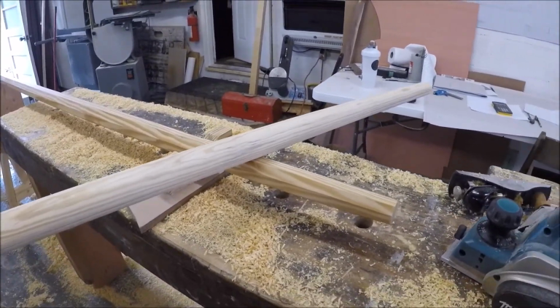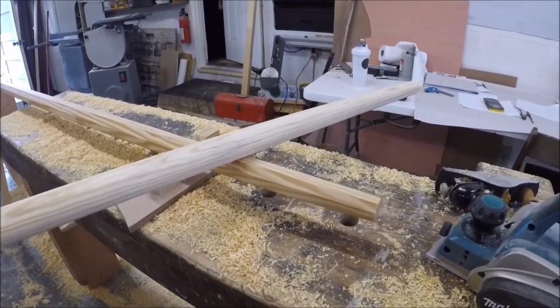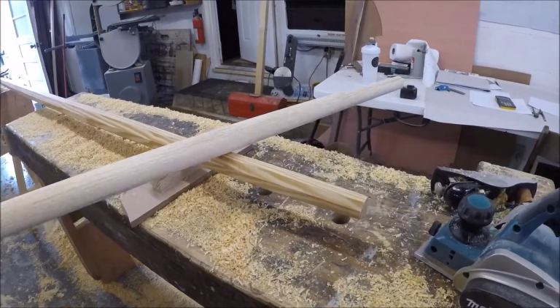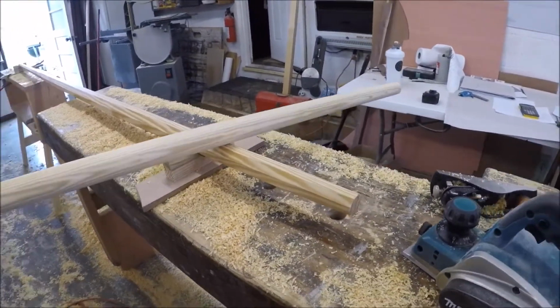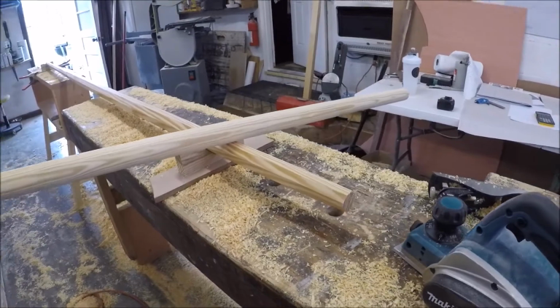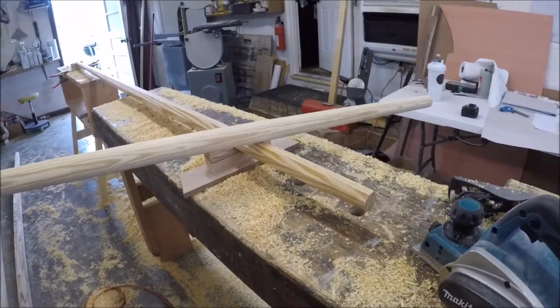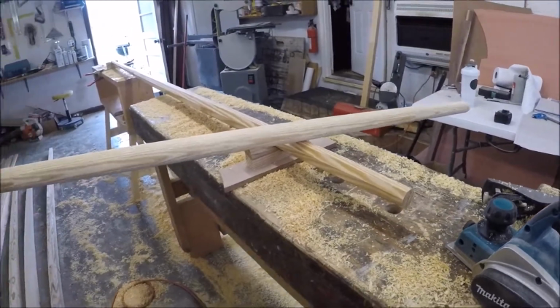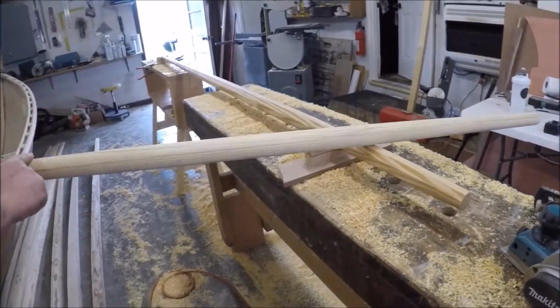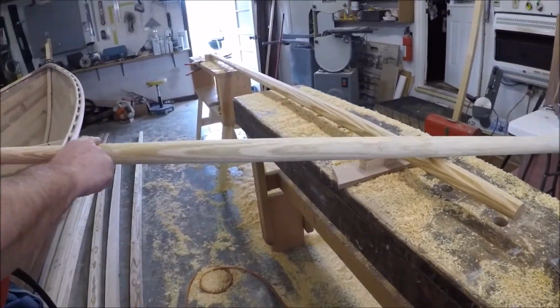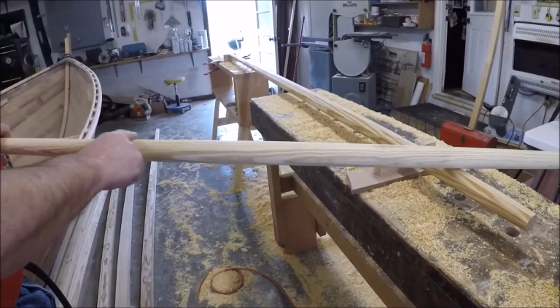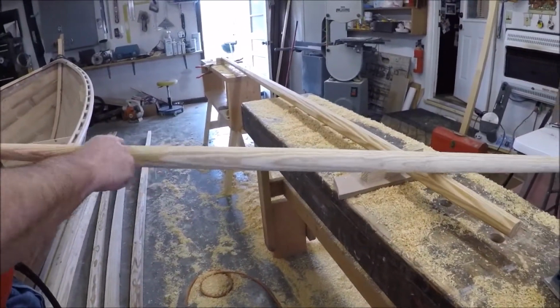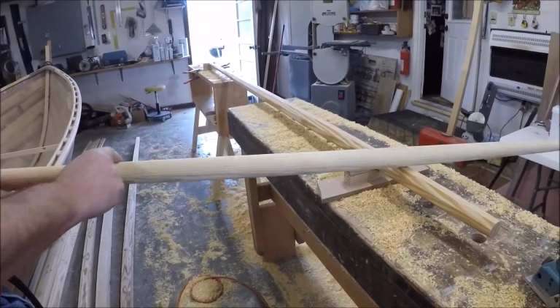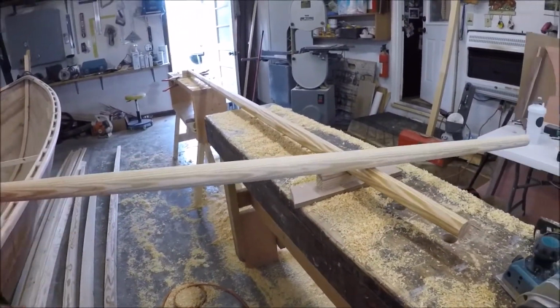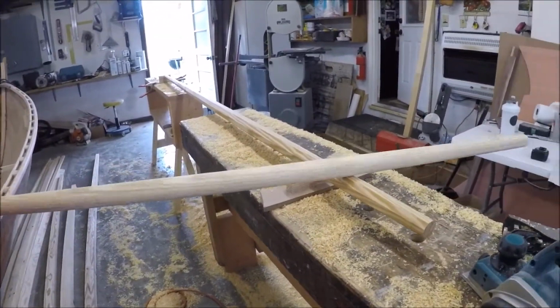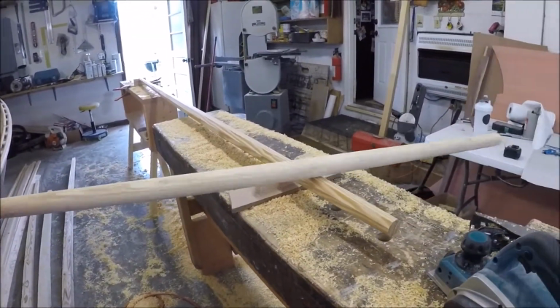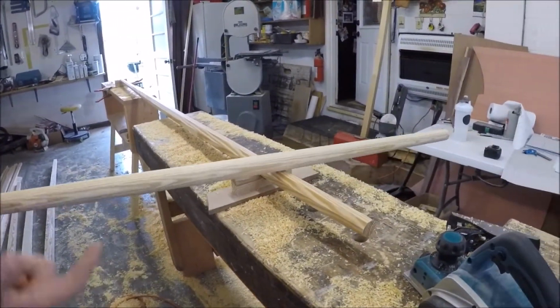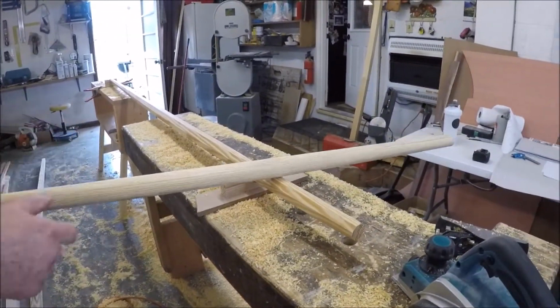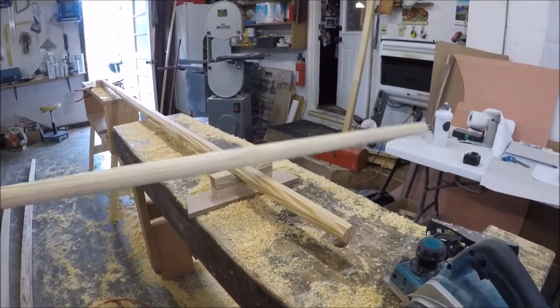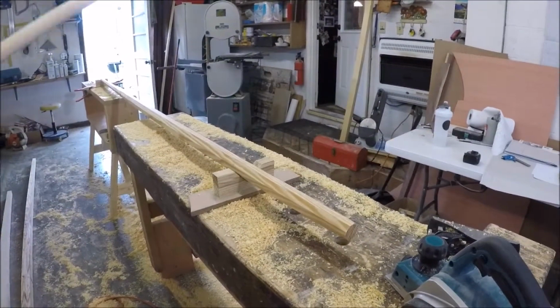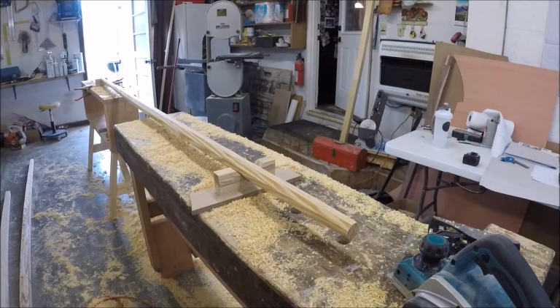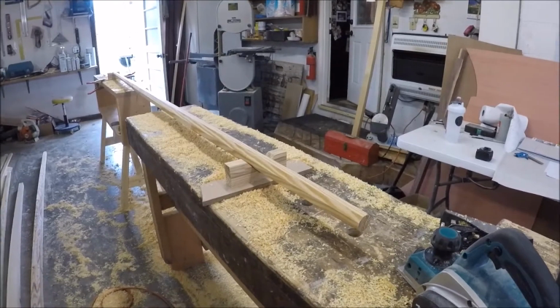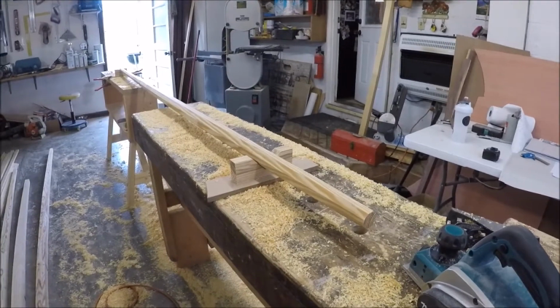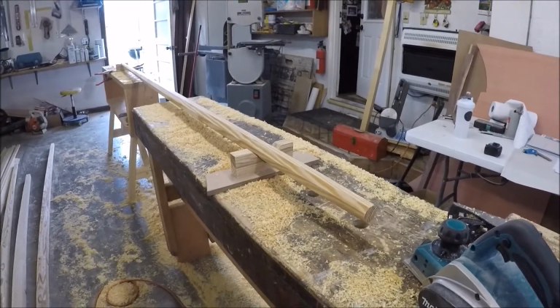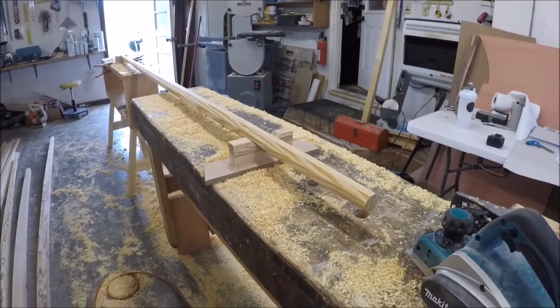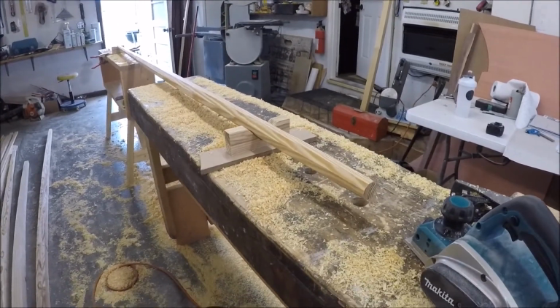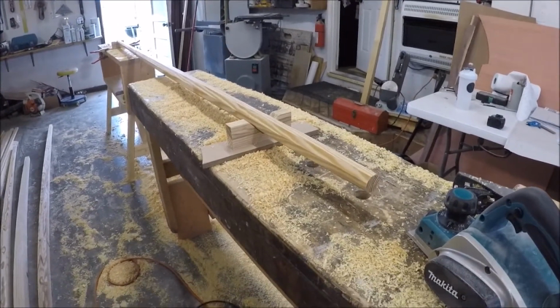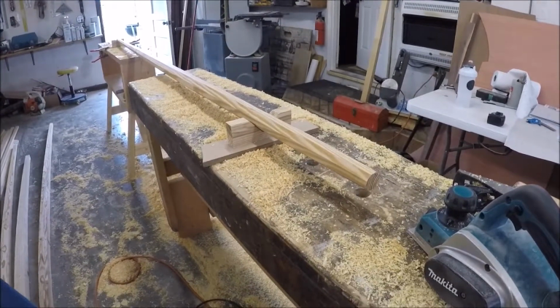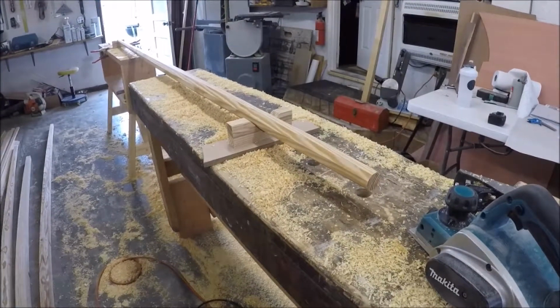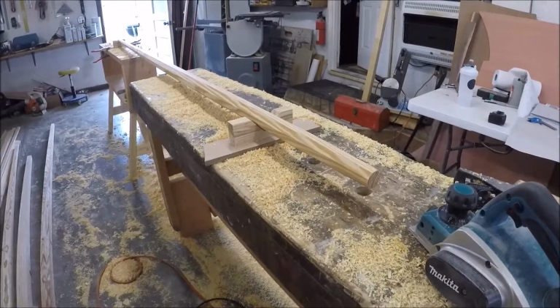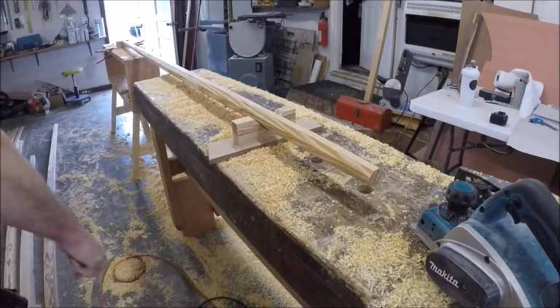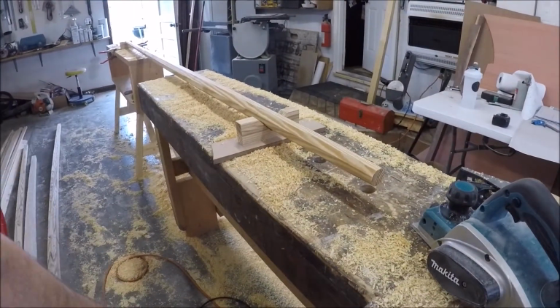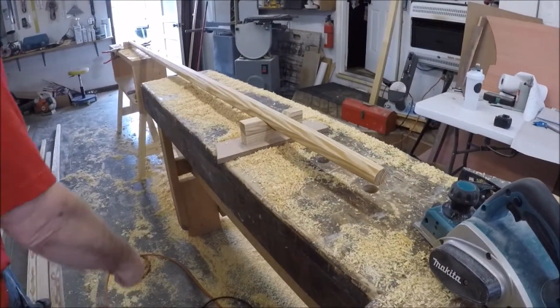I'll probably end up doing some final sanding still. But anyway, that's the process we're going to go through with all of these spars.